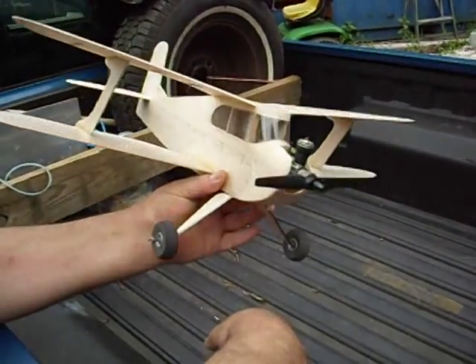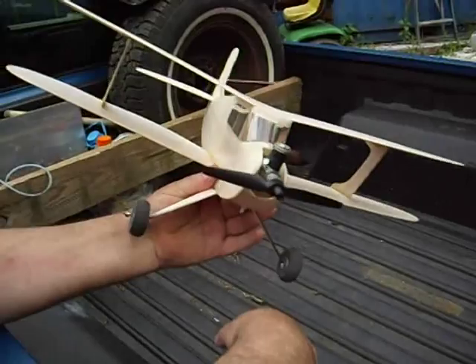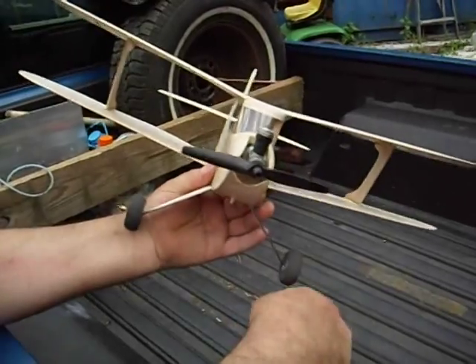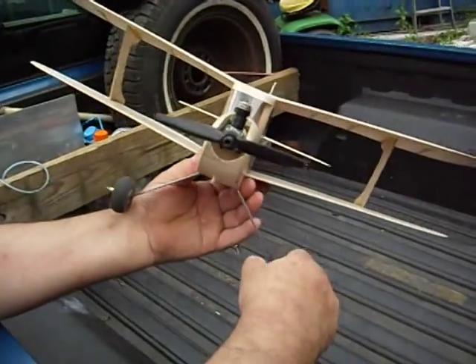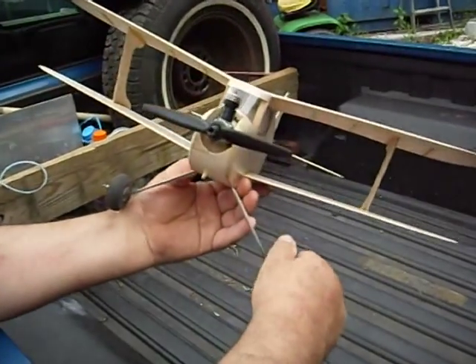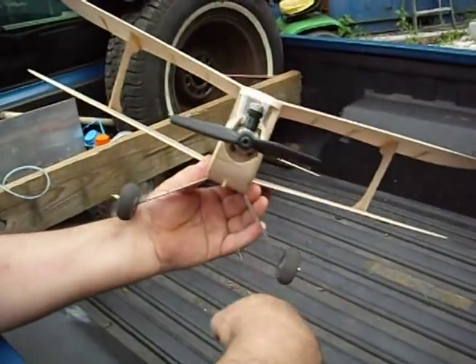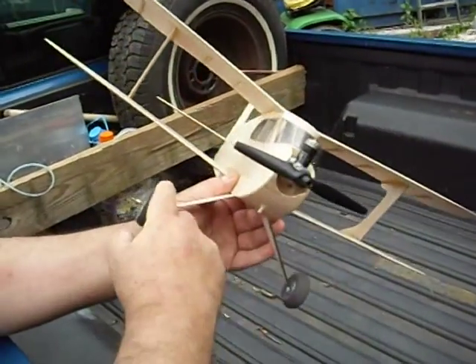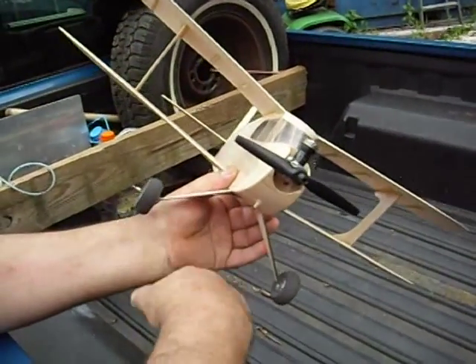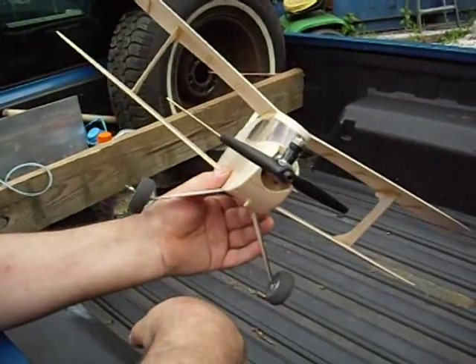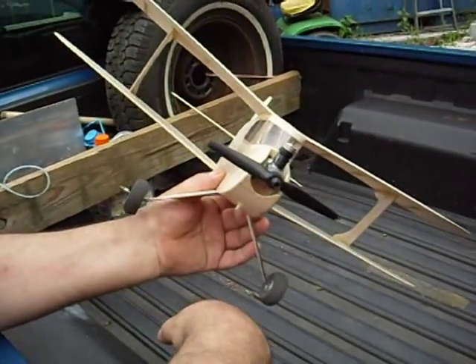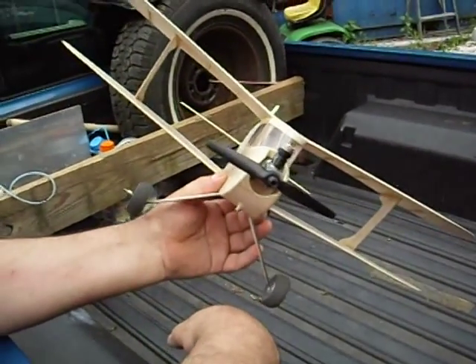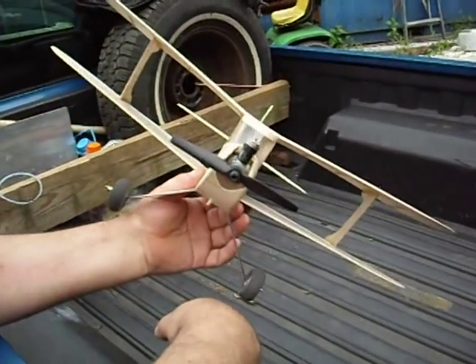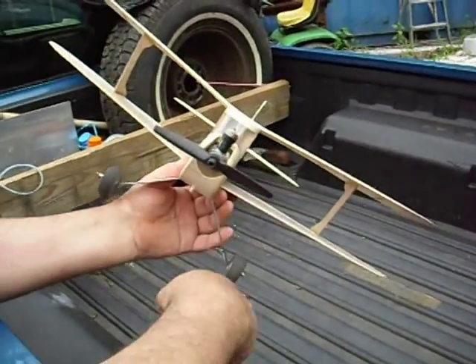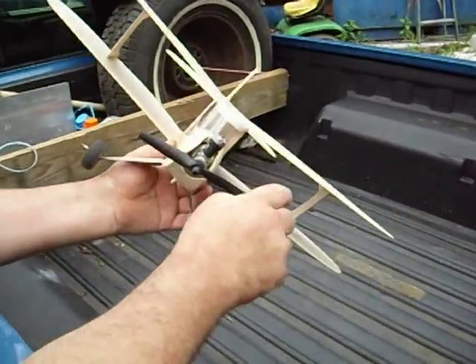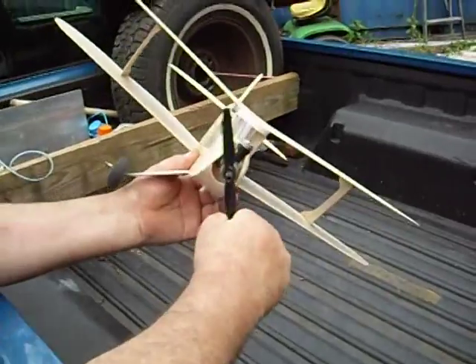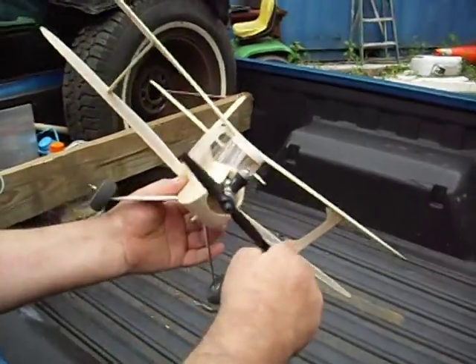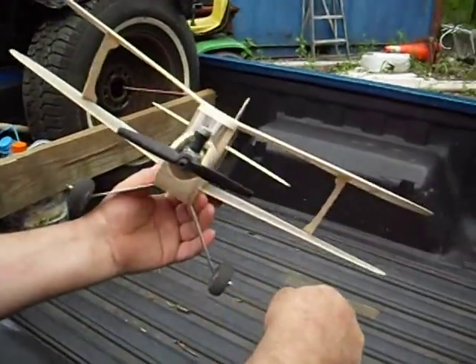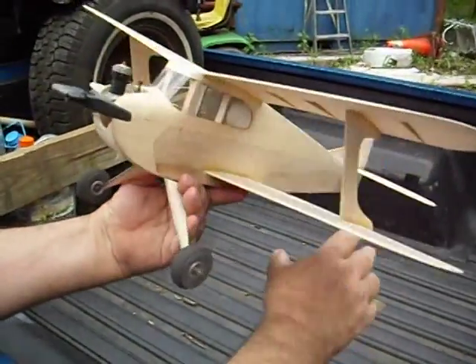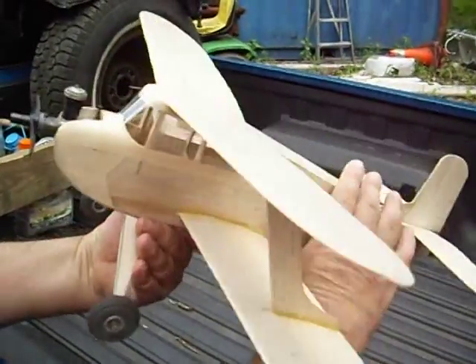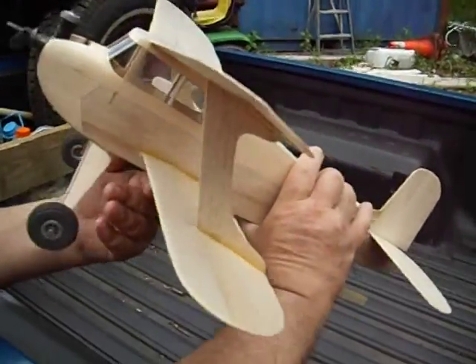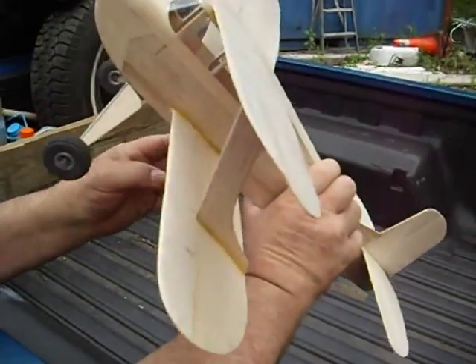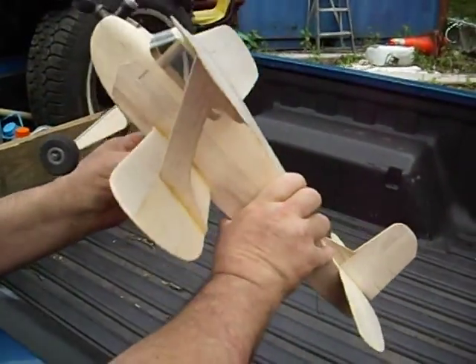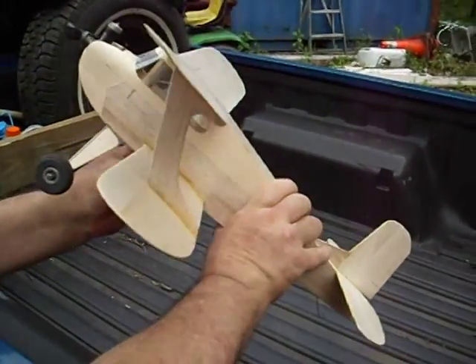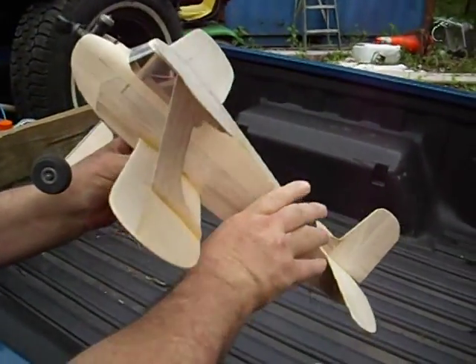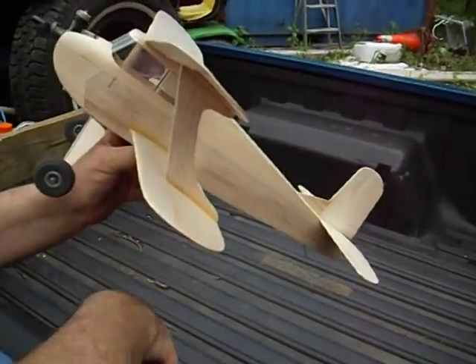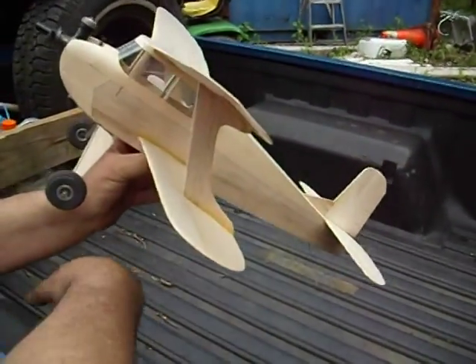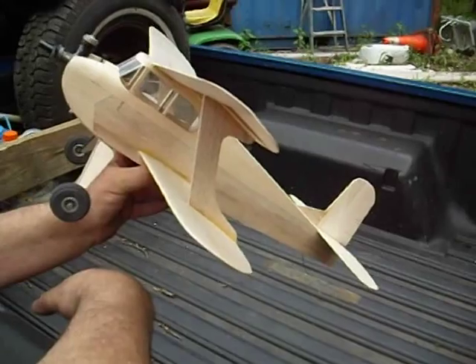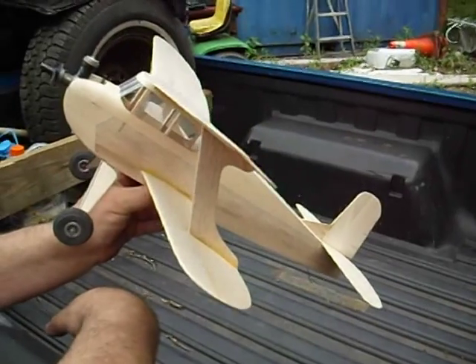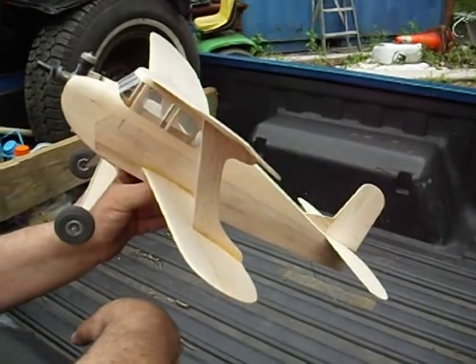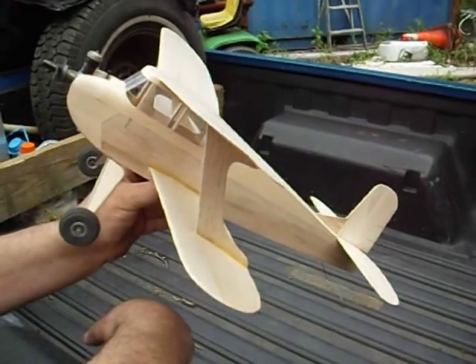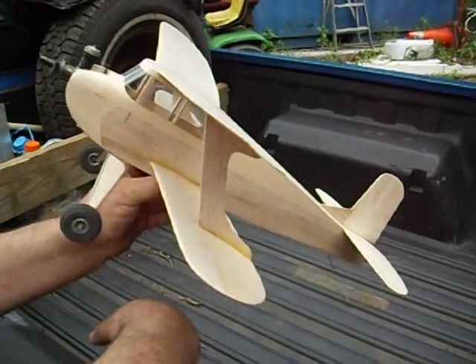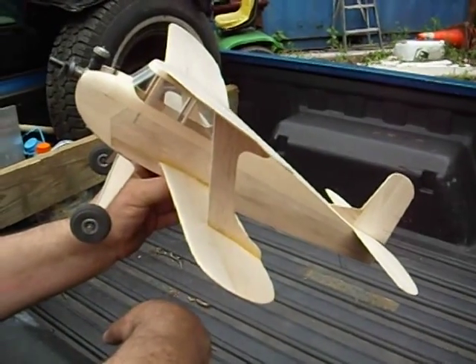Cox .049 reed valve motor. All sheet balsa — all sheet laser-cut kit.